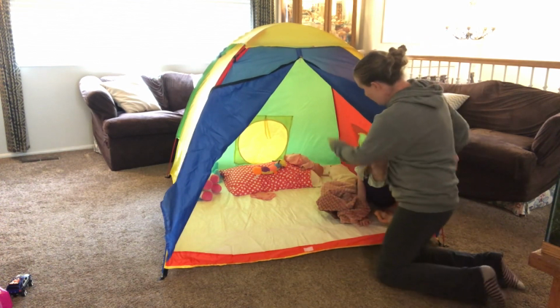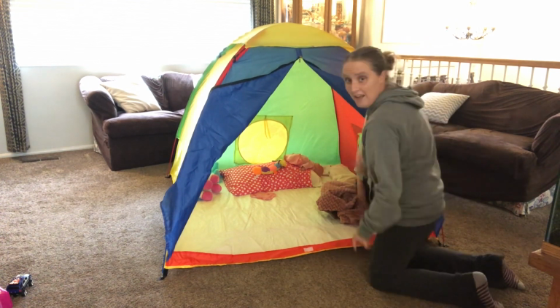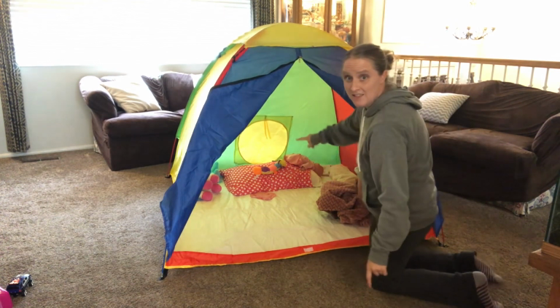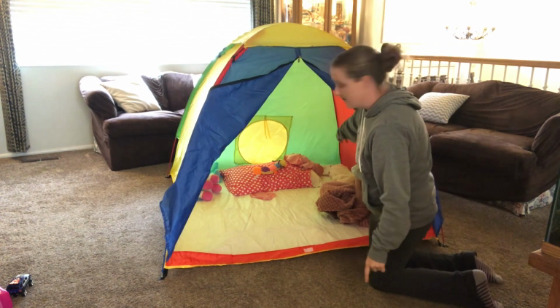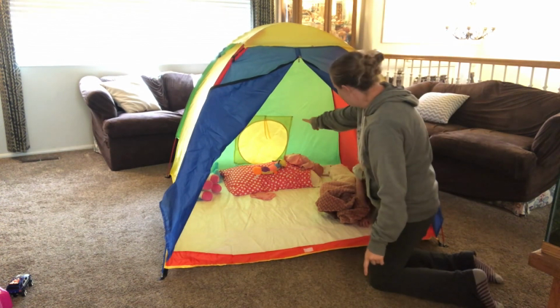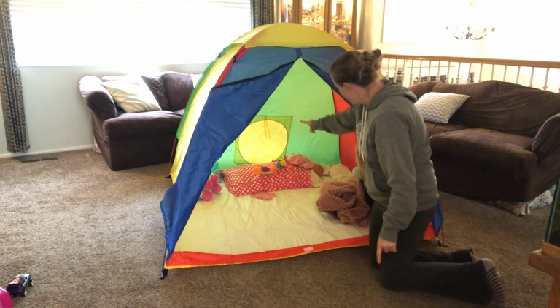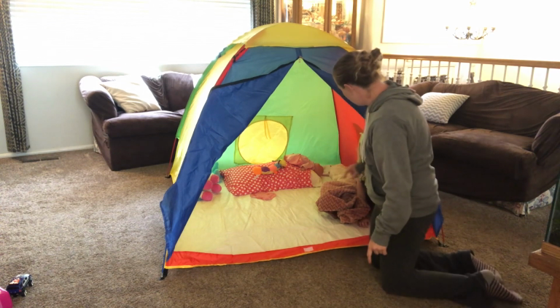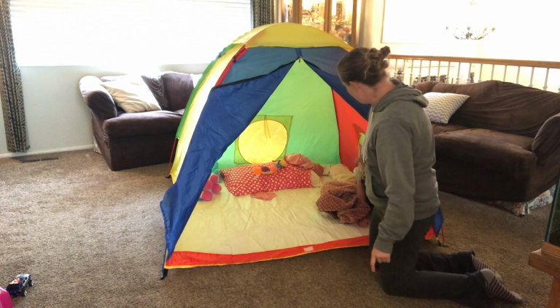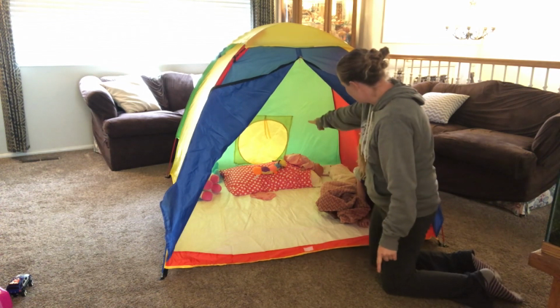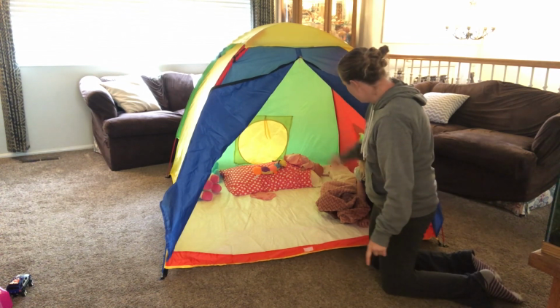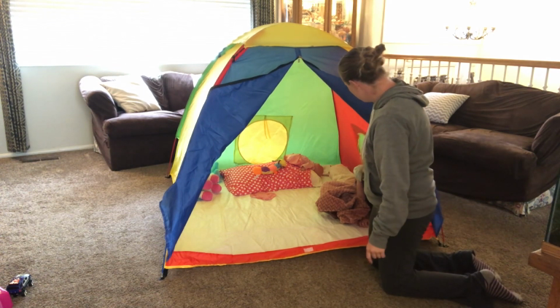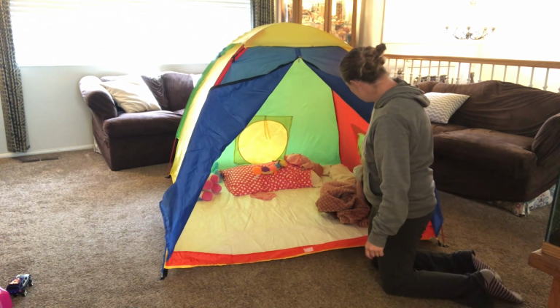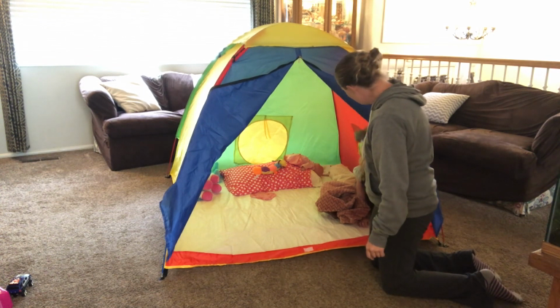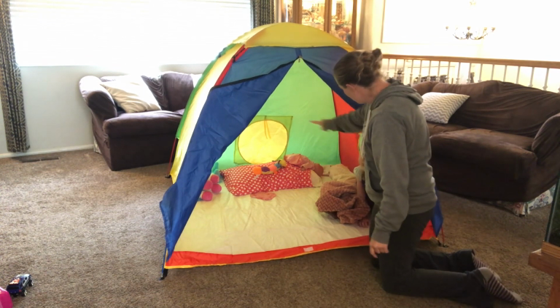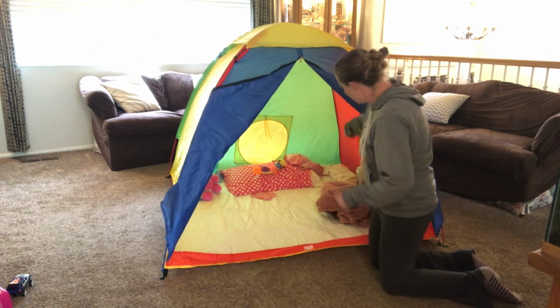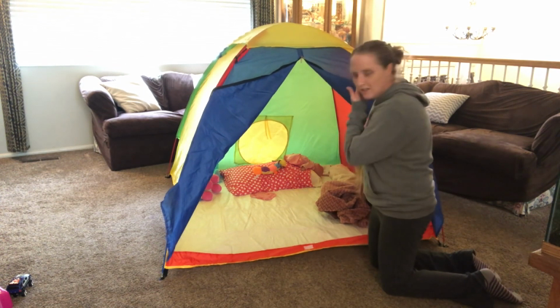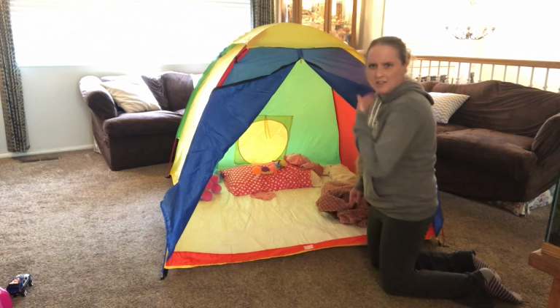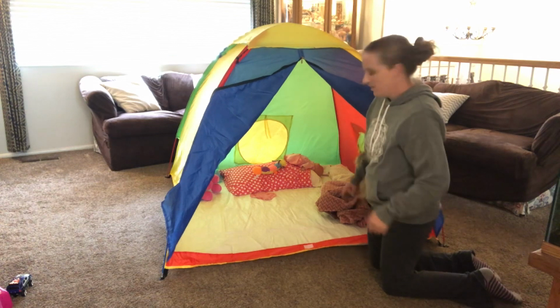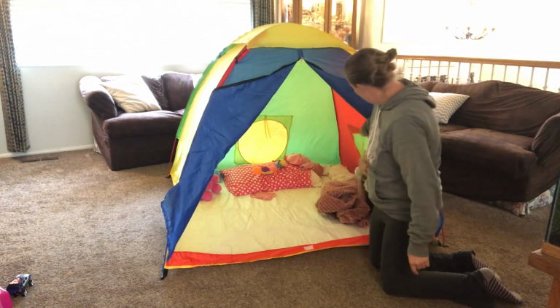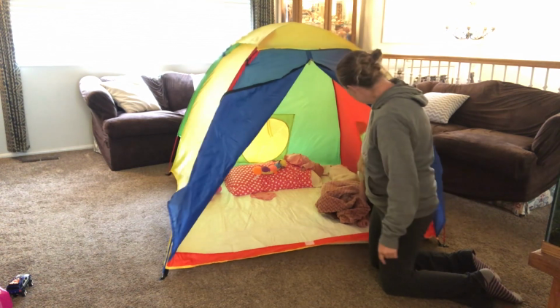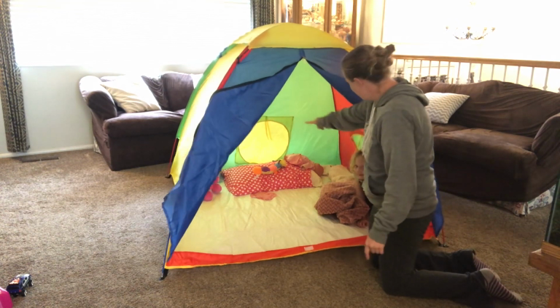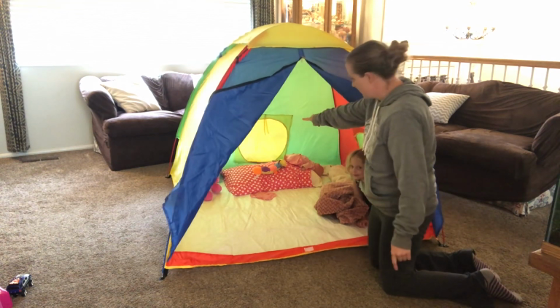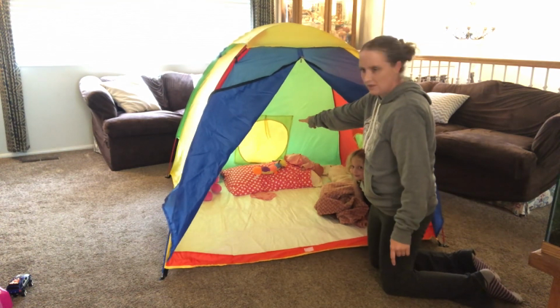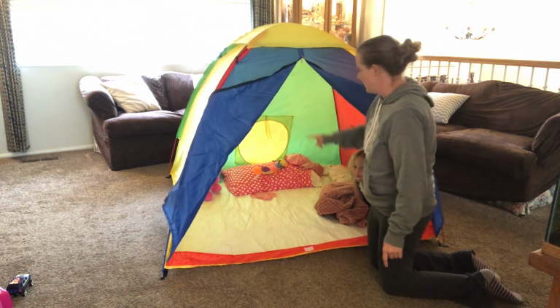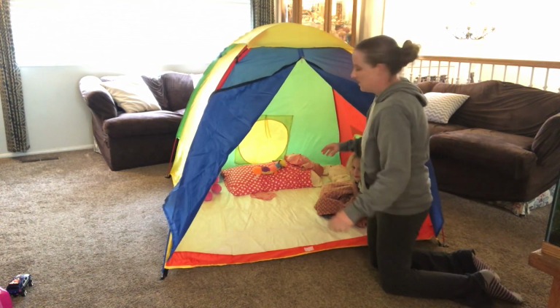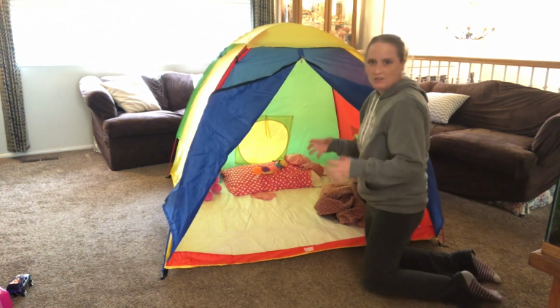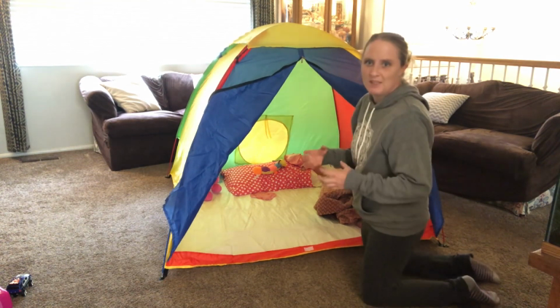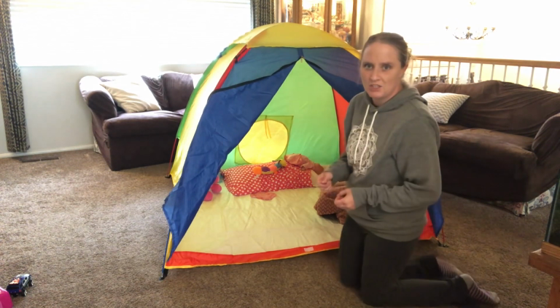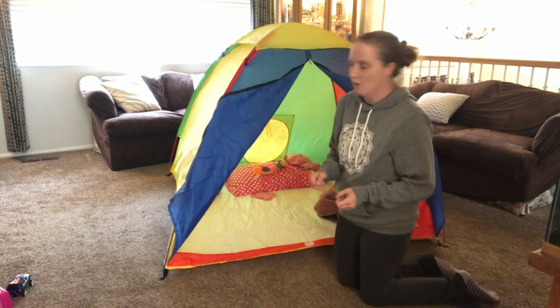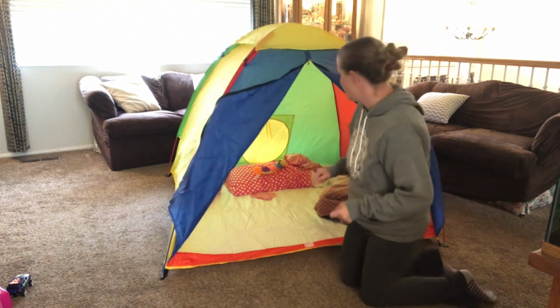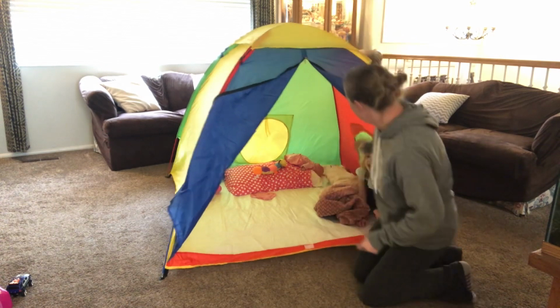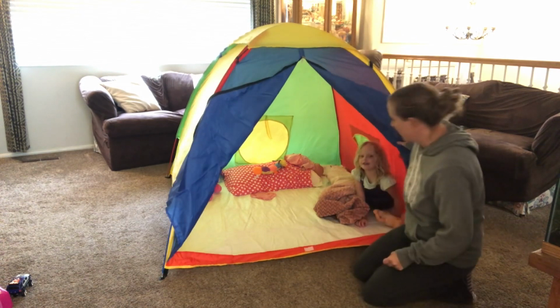It has inside — there's two little tunnels. There's one on this side and then there's one on the side that tunnels can be attached to, which makes it really fun for kids.